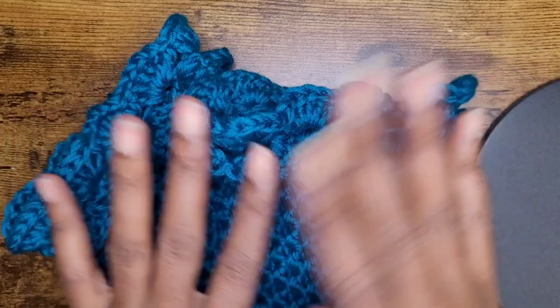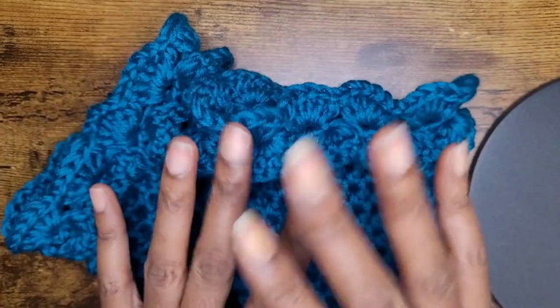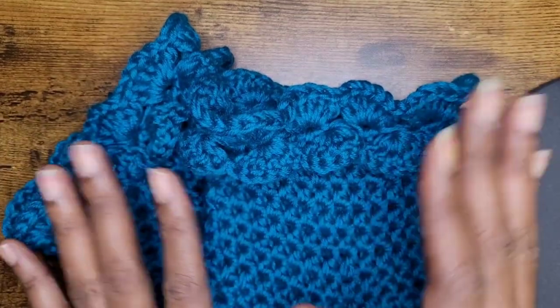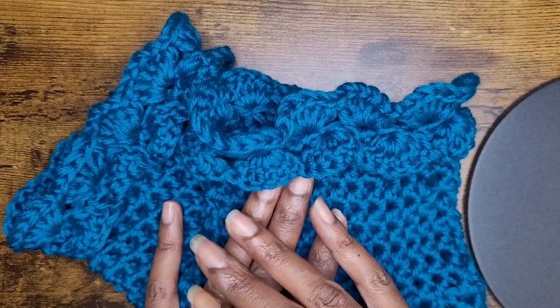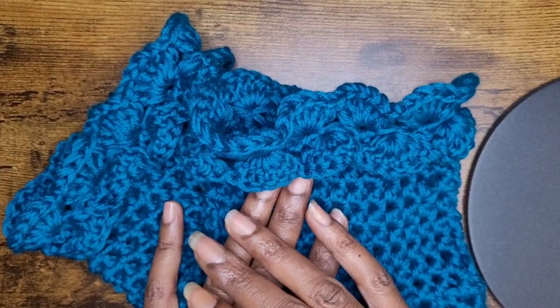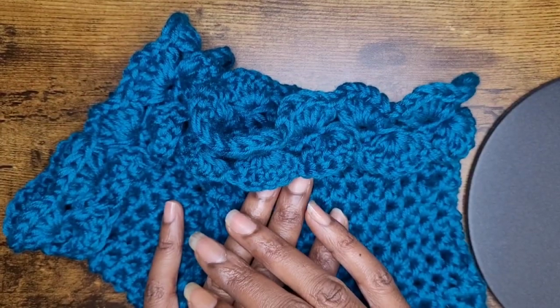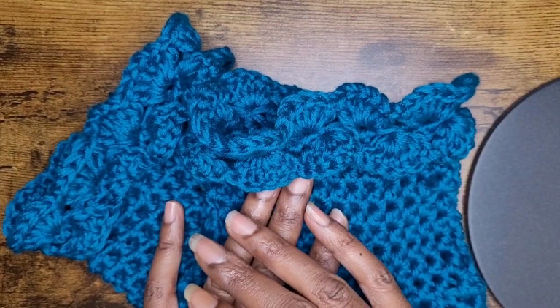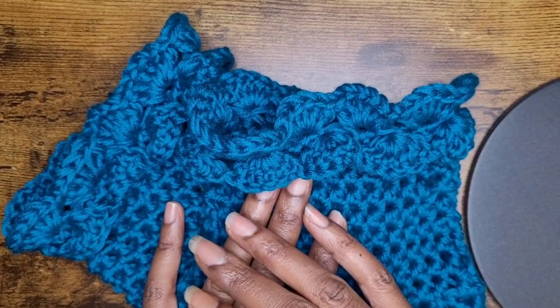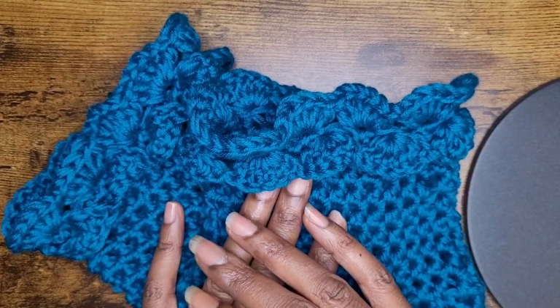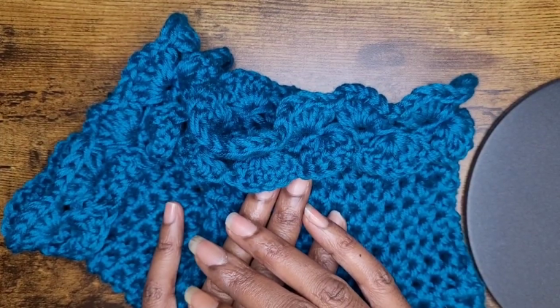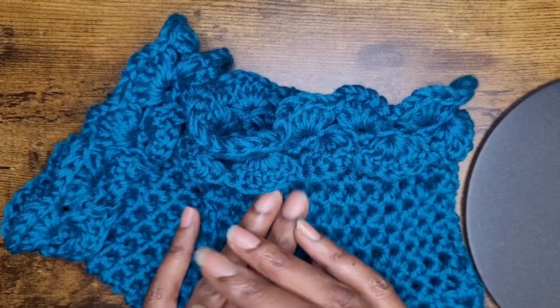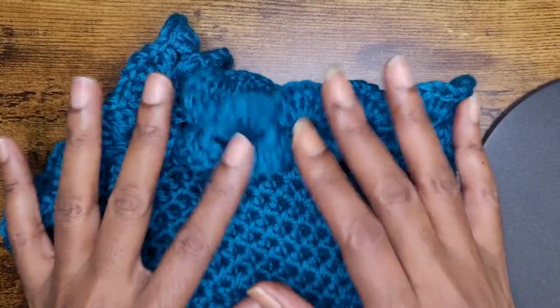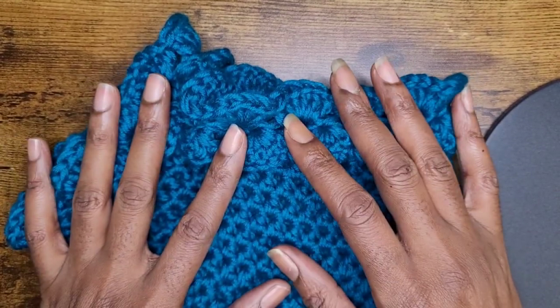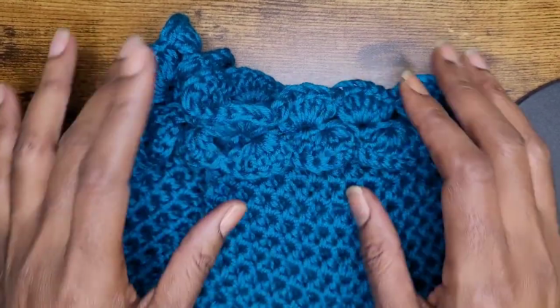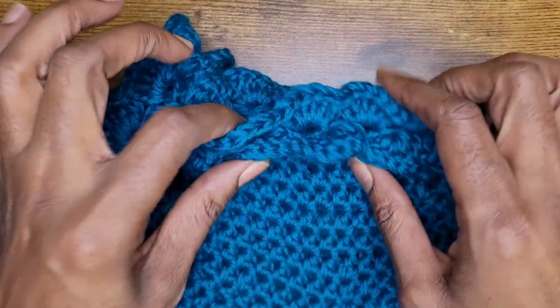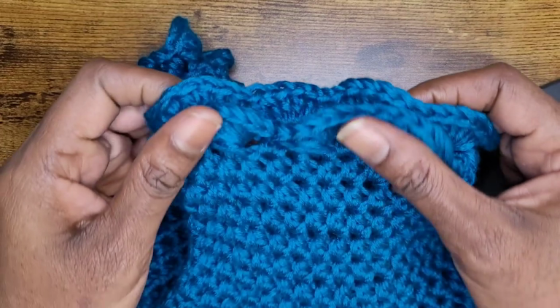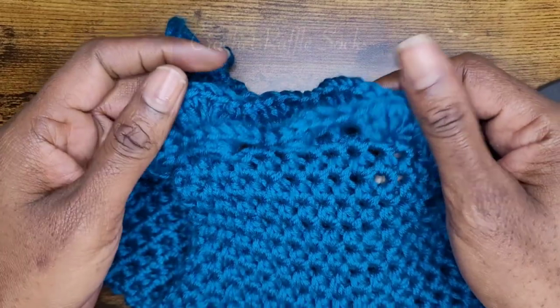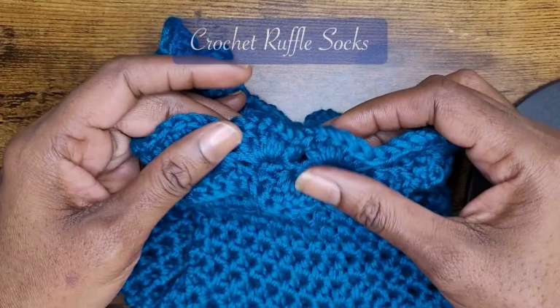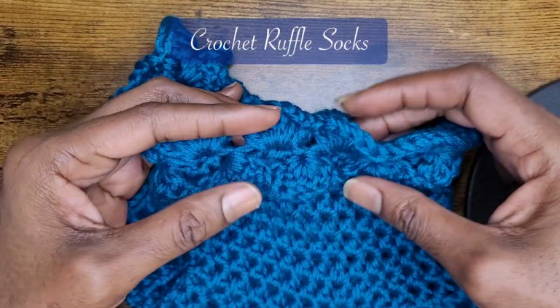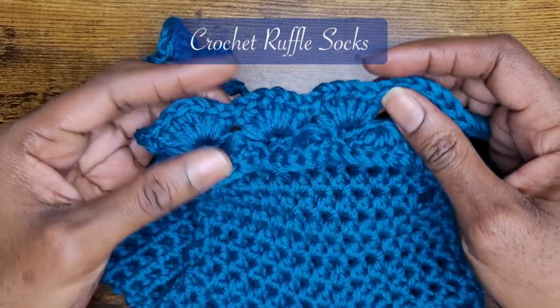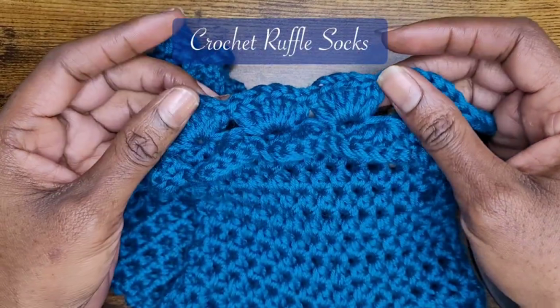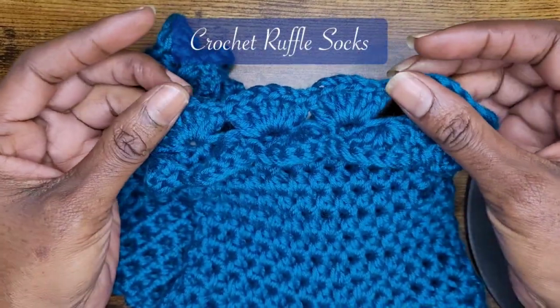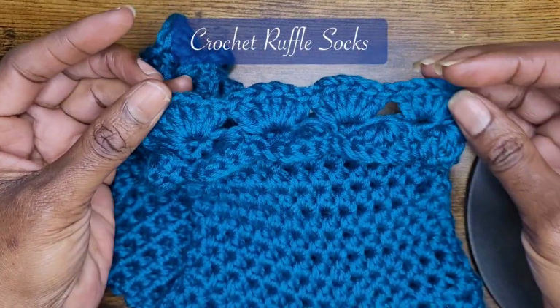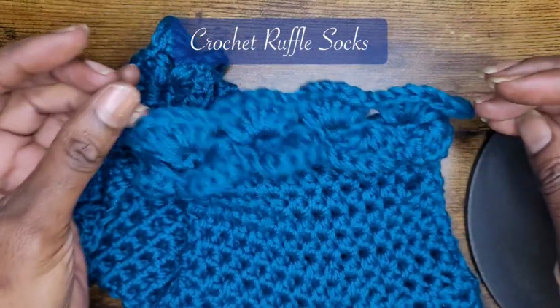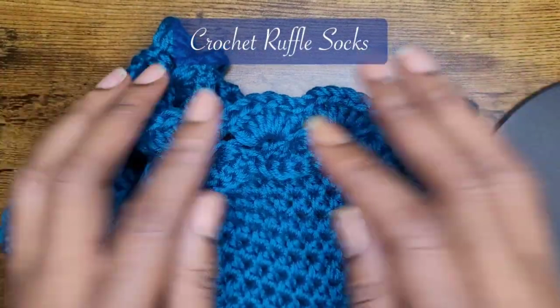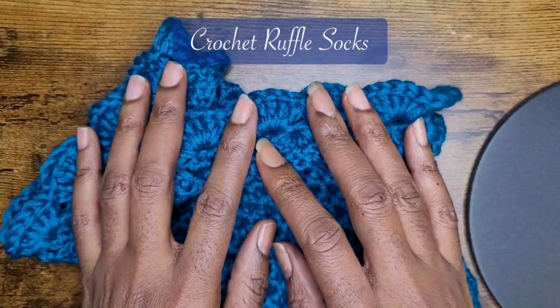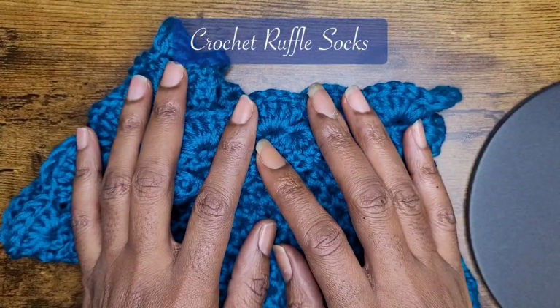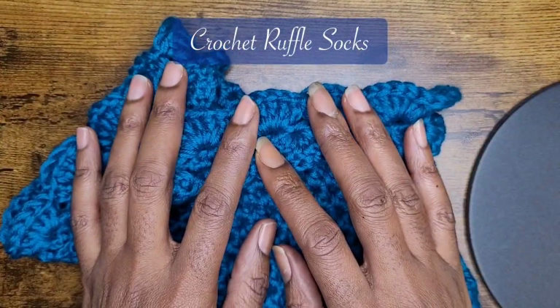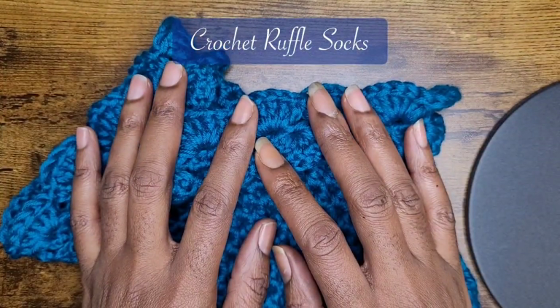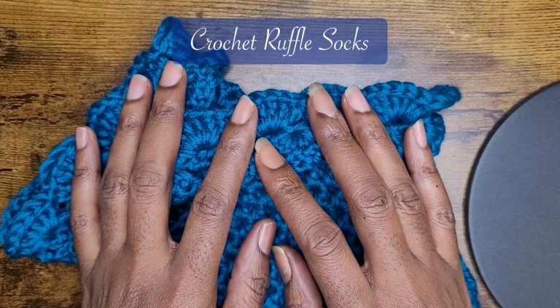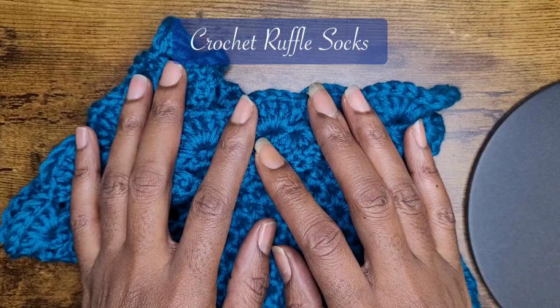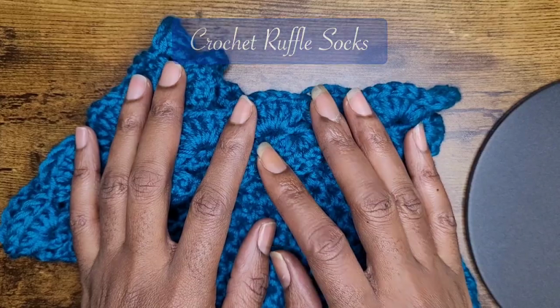Hello everyone, welcome back to my channel and another tutorial. Today we're going to be working on some ruffled socks. I don't like to dawdle, so let's get started.